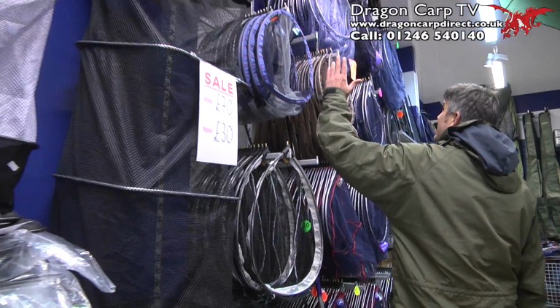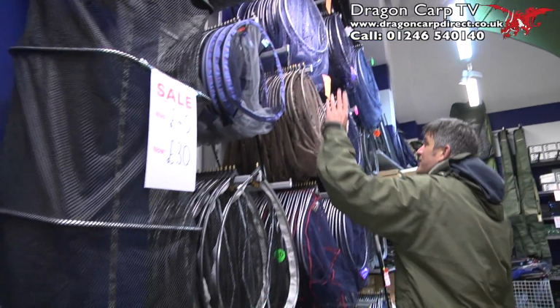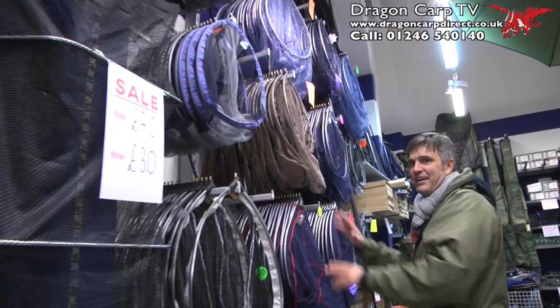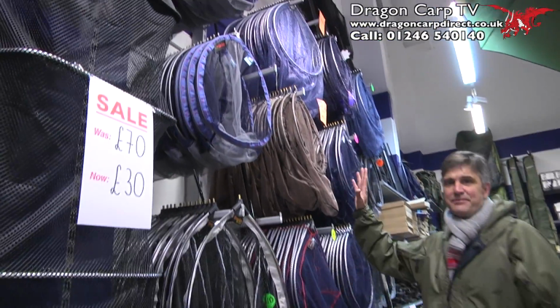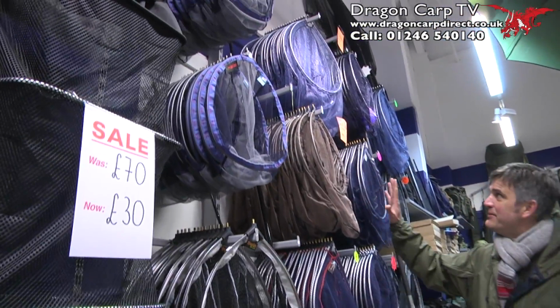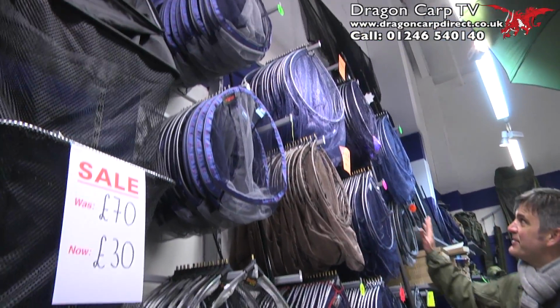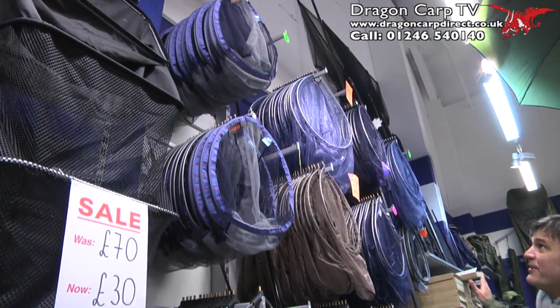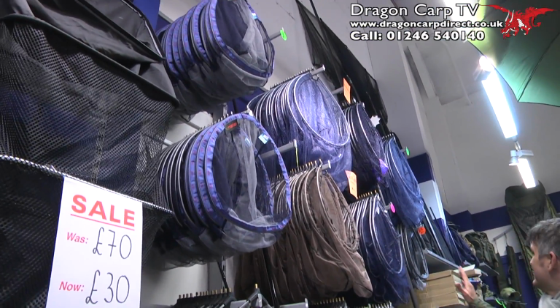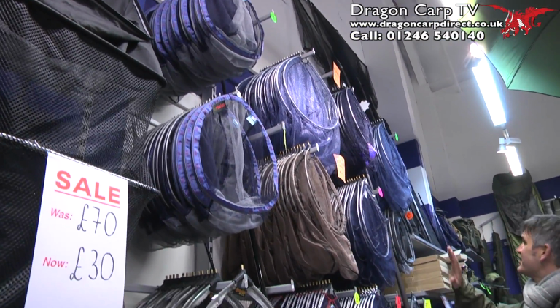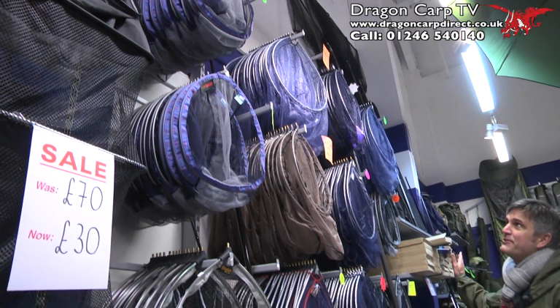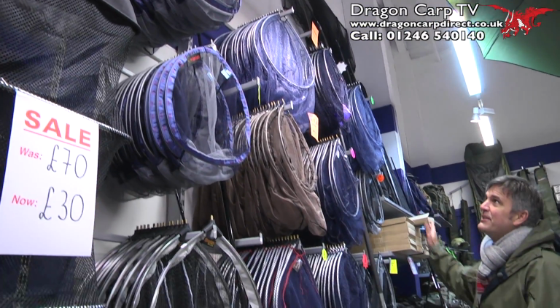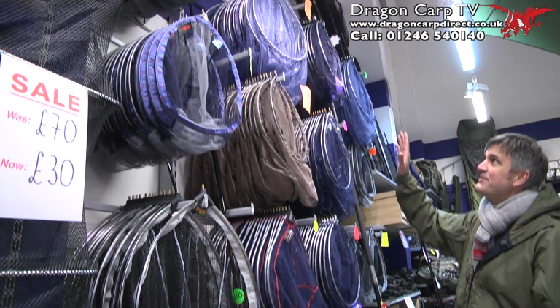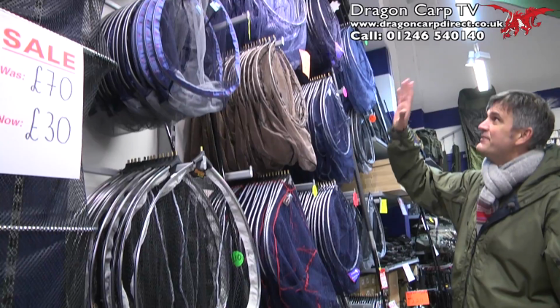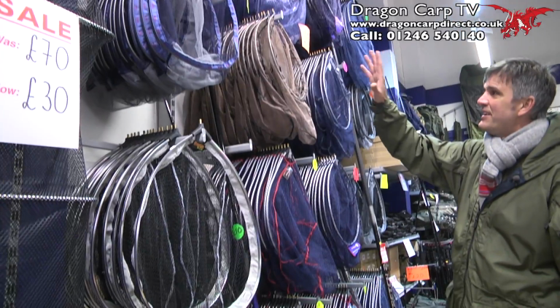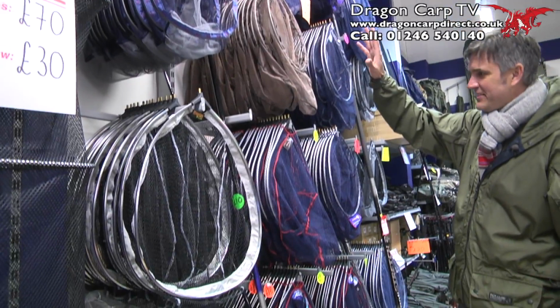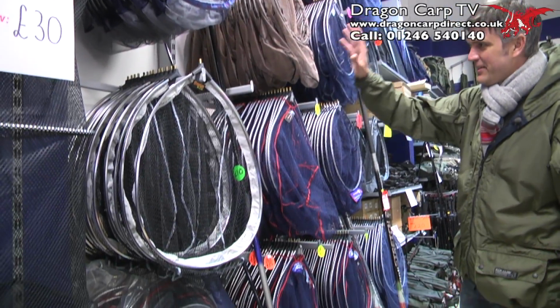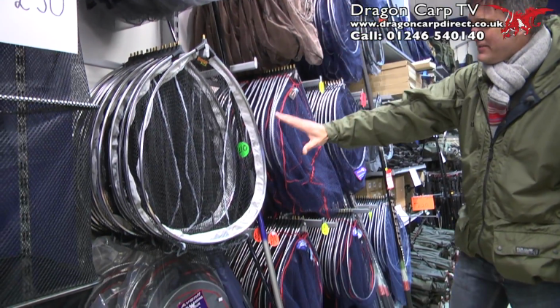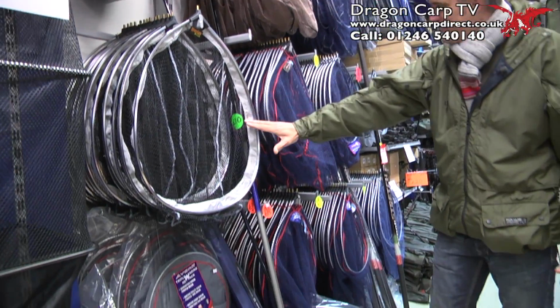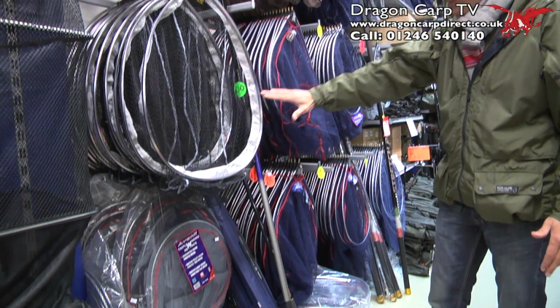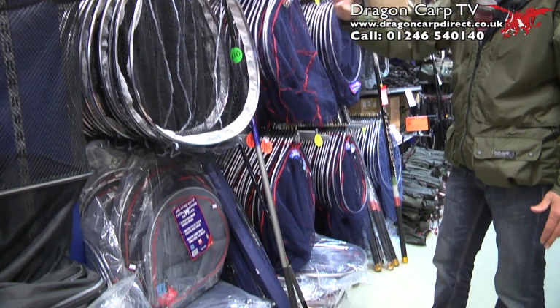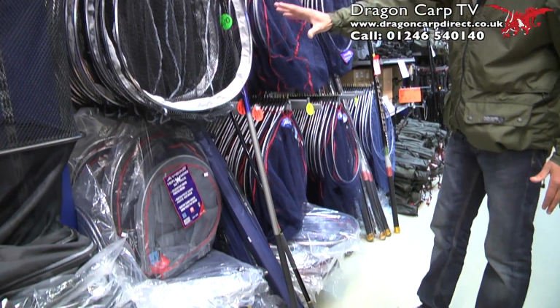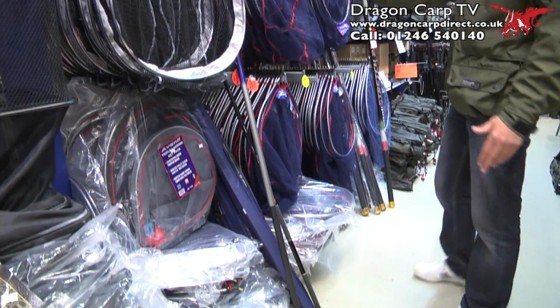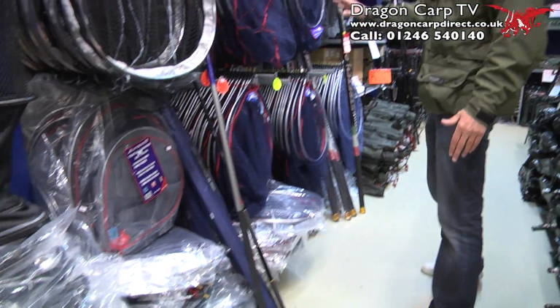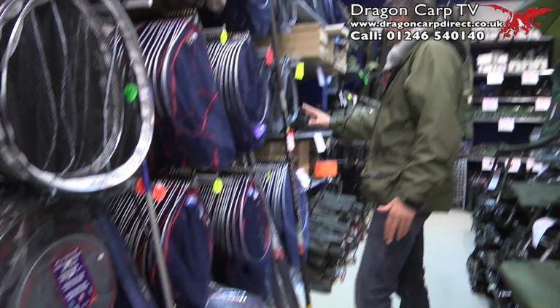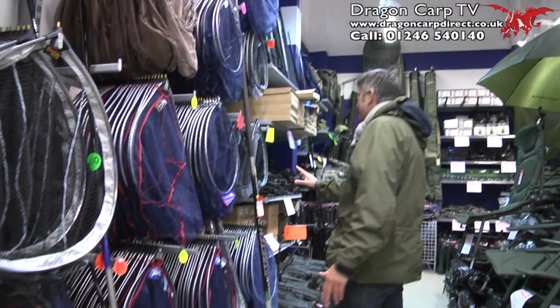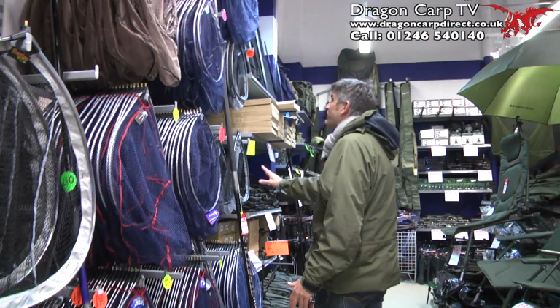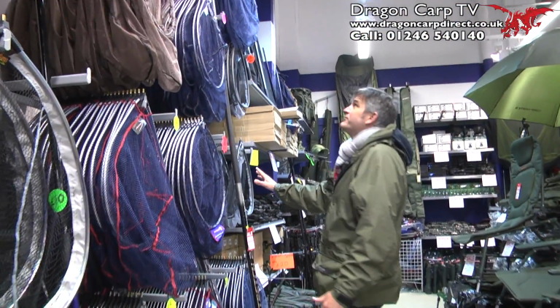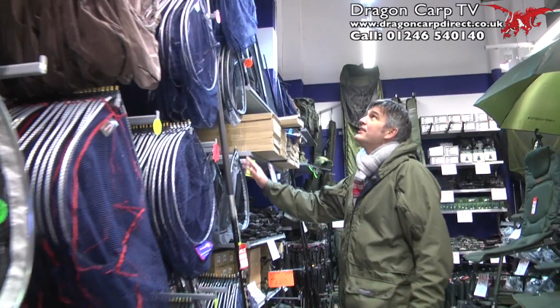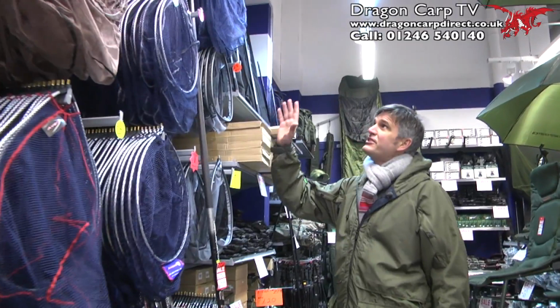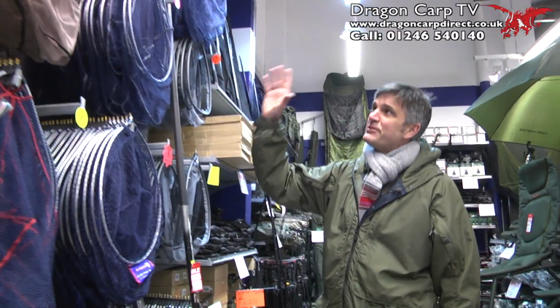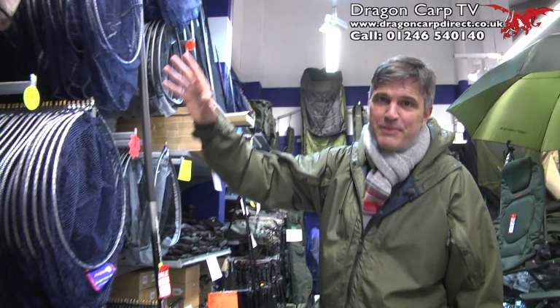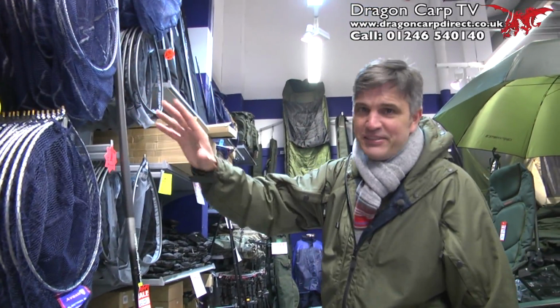If you want a landing head, look at this lot here — stacks of them. Avanti, Avanti Isis, Barbas for the specimen hunters, right the way through to the boss stuff, as cheap as £3 each.